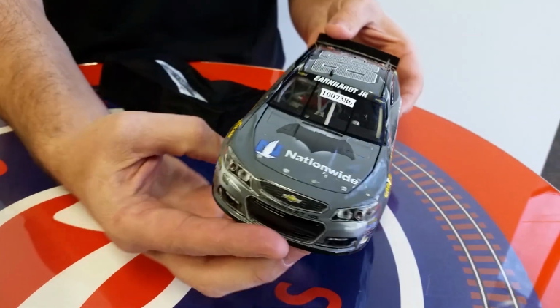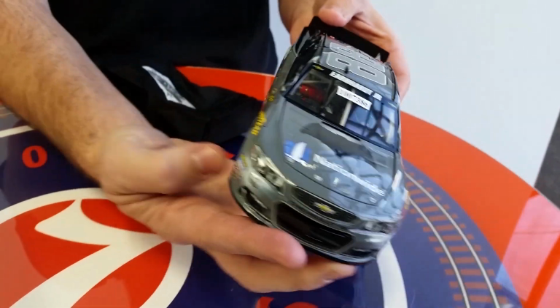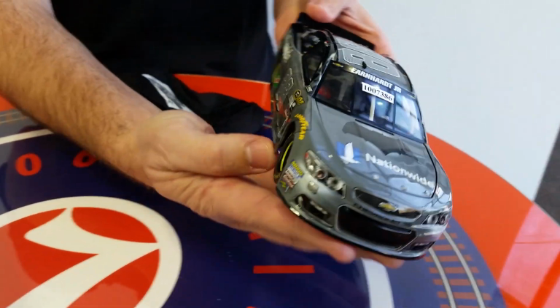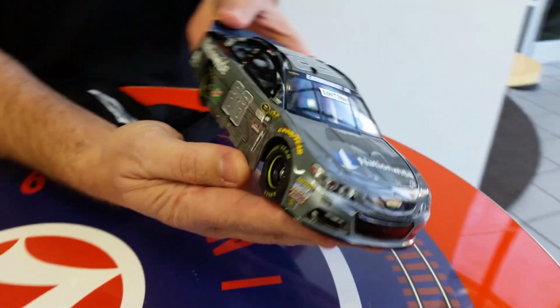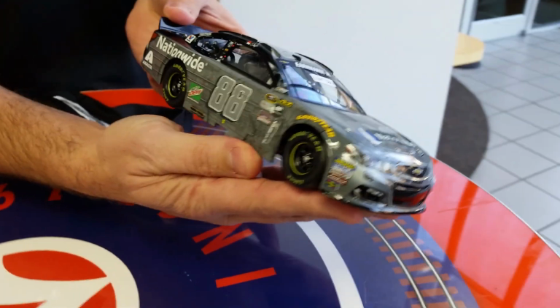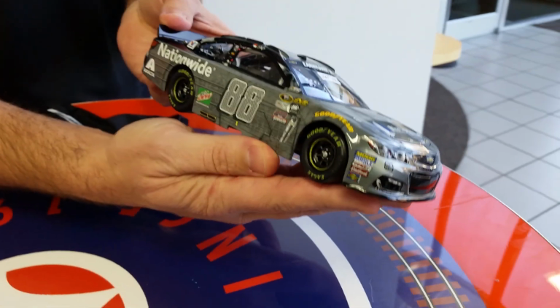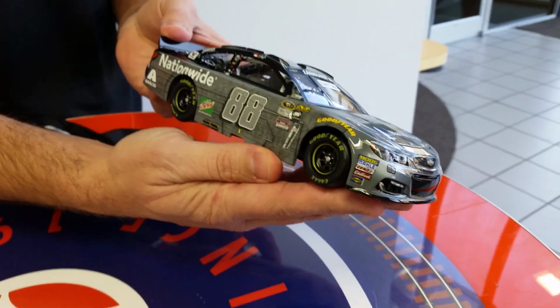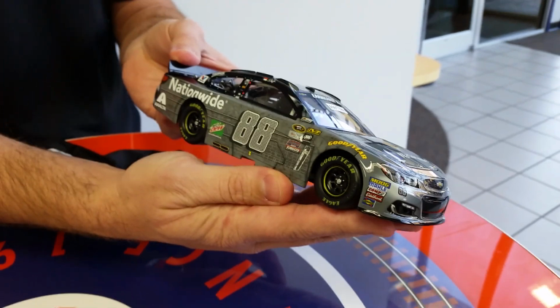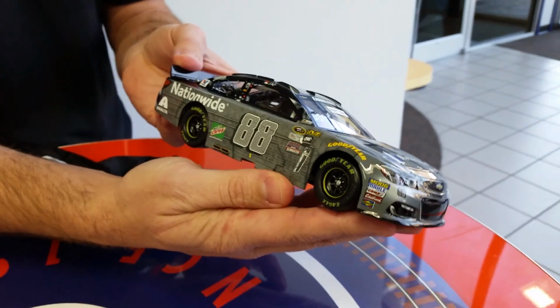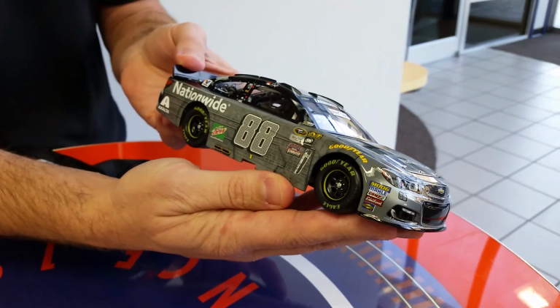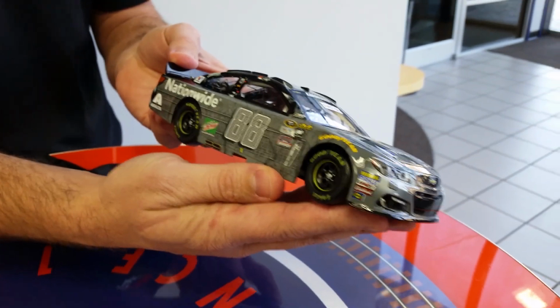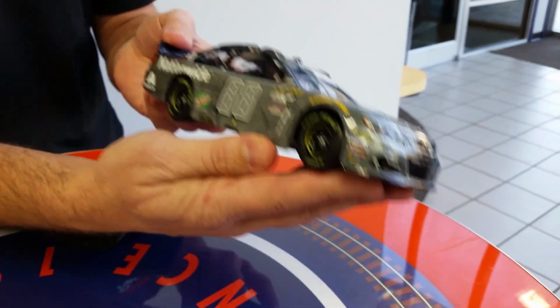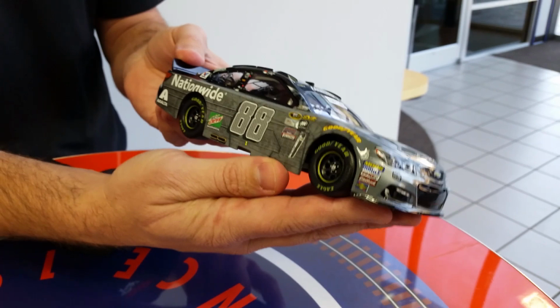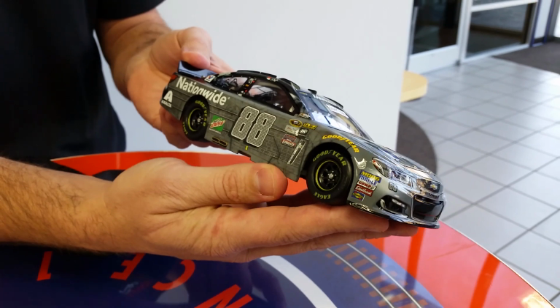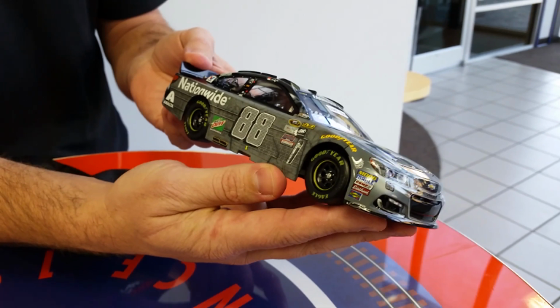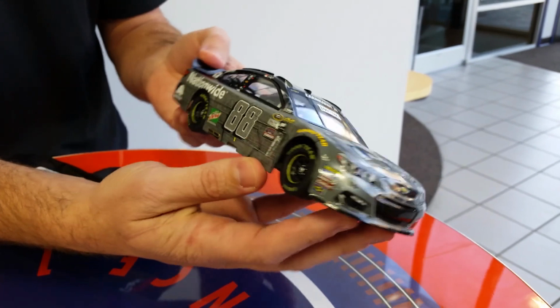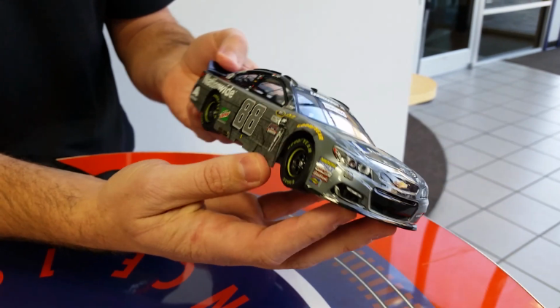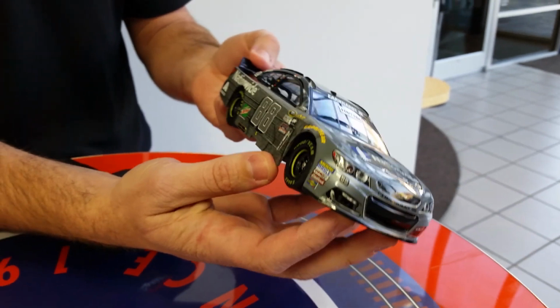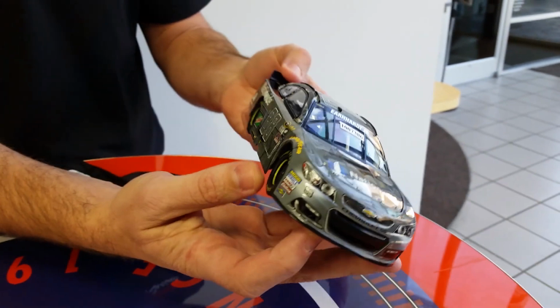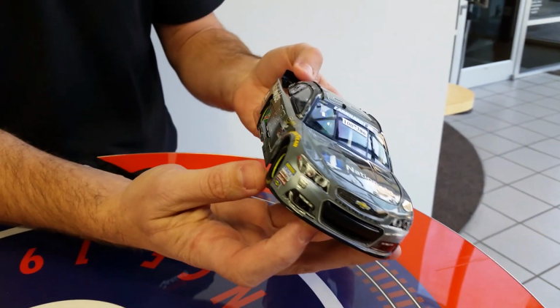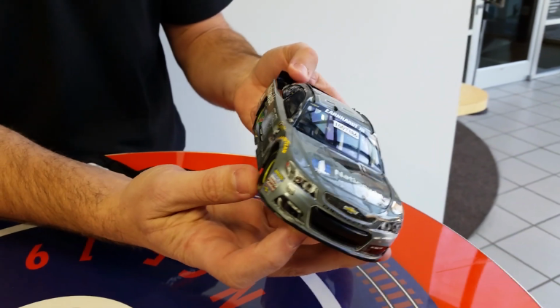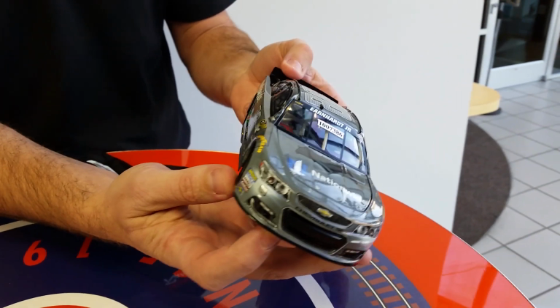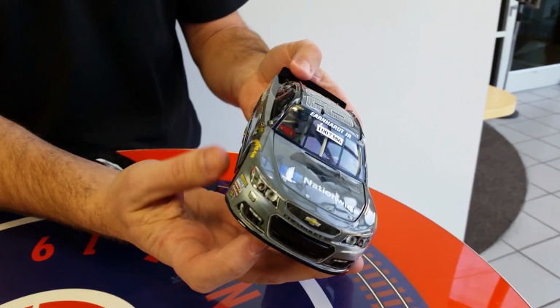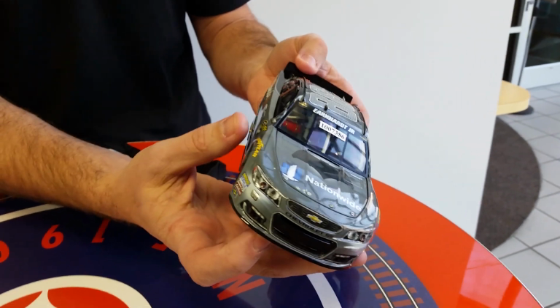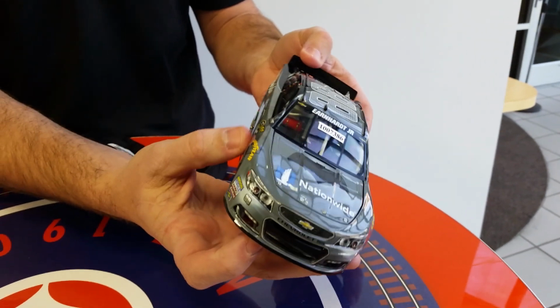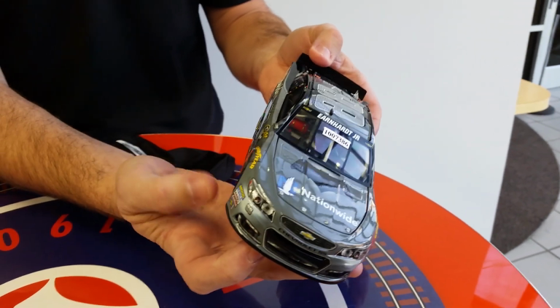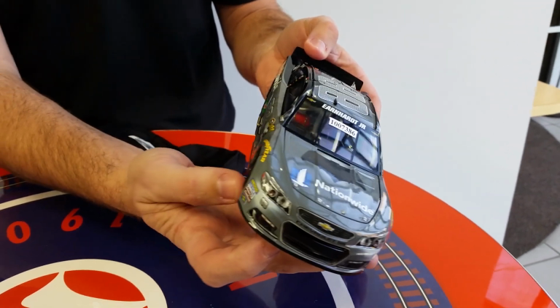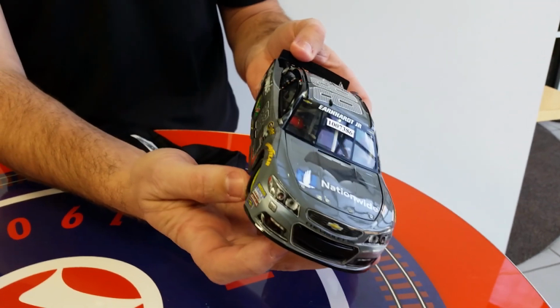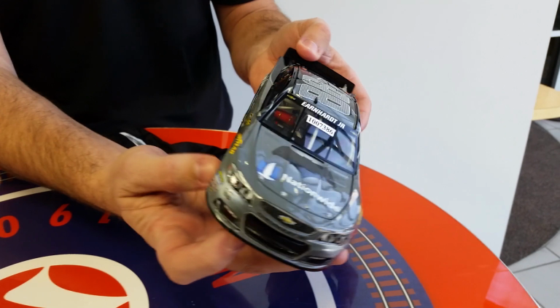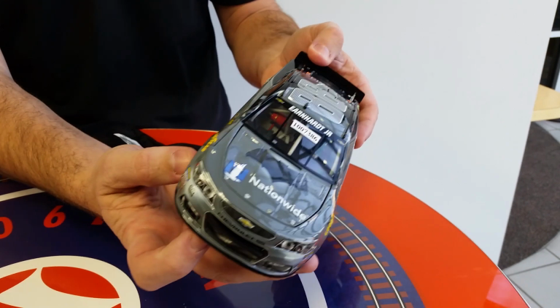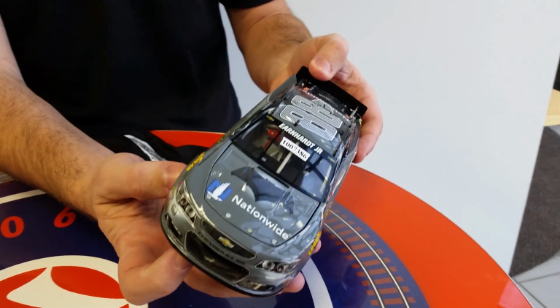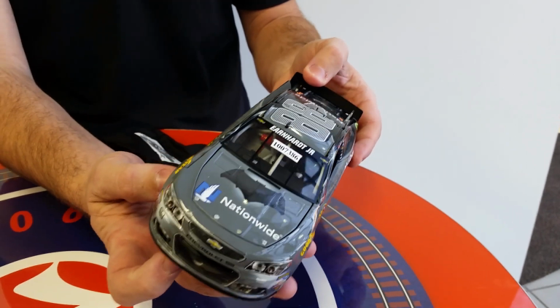It just looks really great. This car looks much better in person than what even our renderings show. So you don't want to miss this car. This will be one of the hottest cars of 2016 for sure.